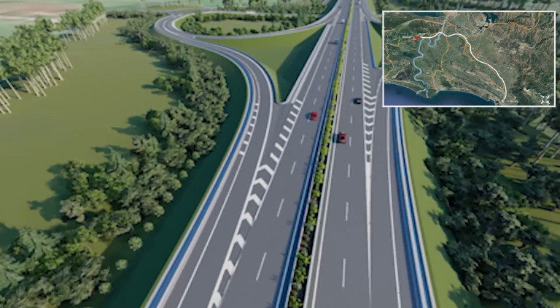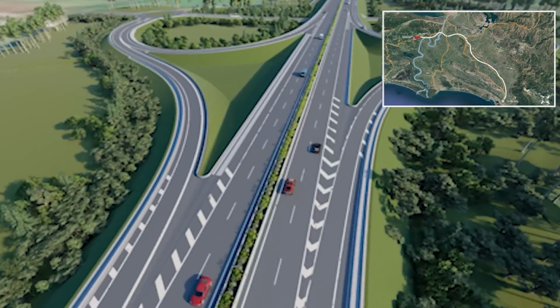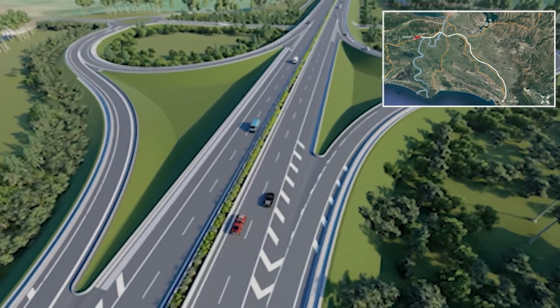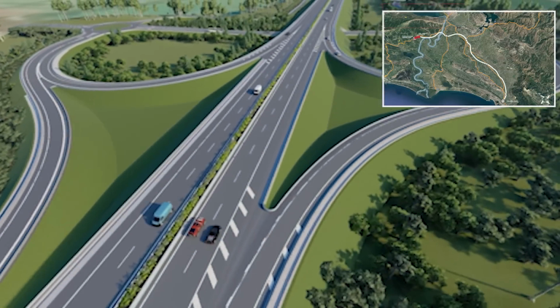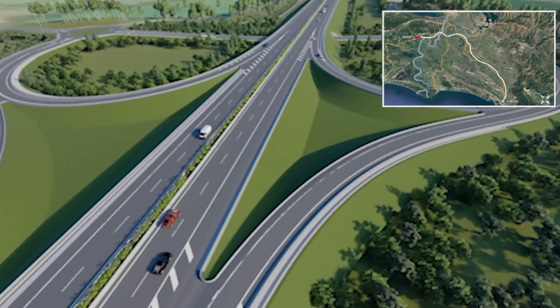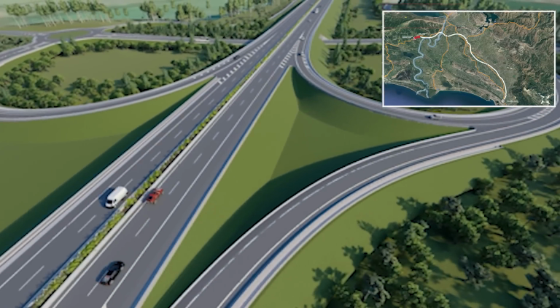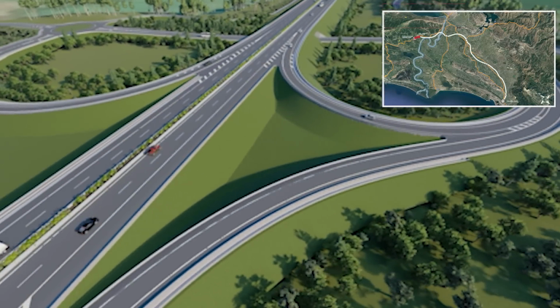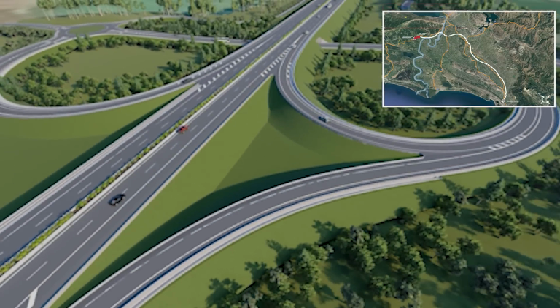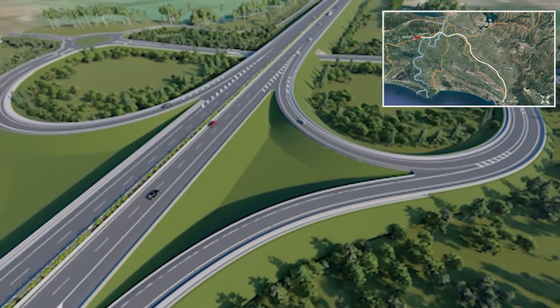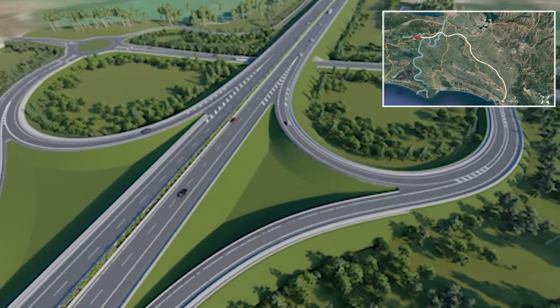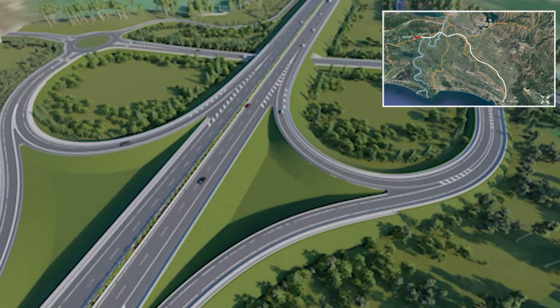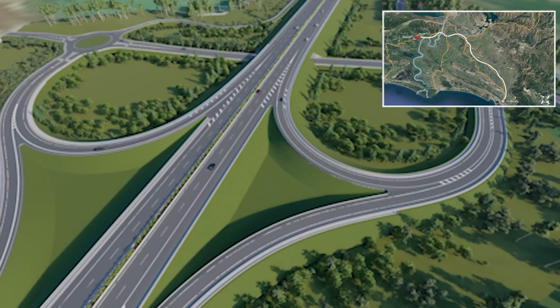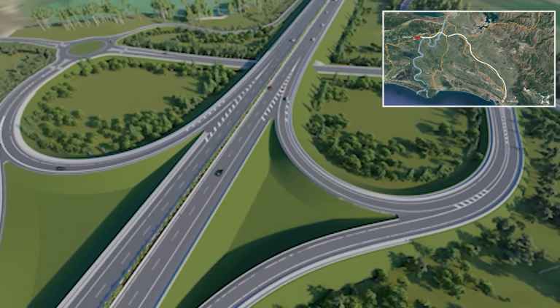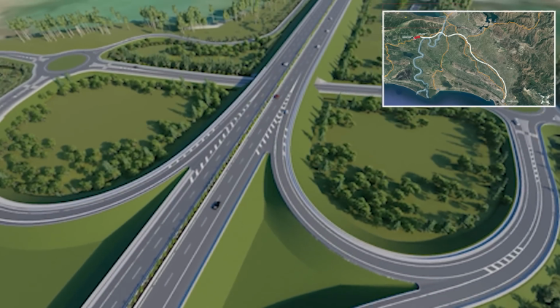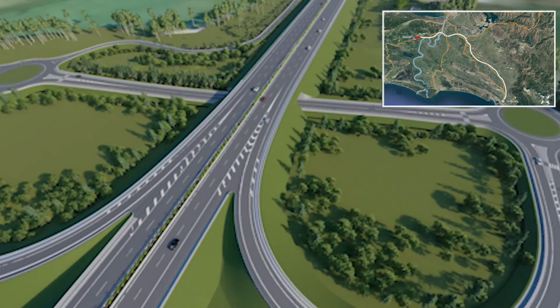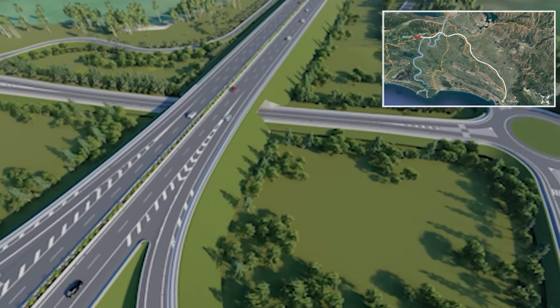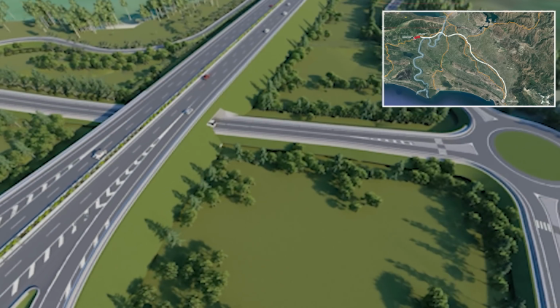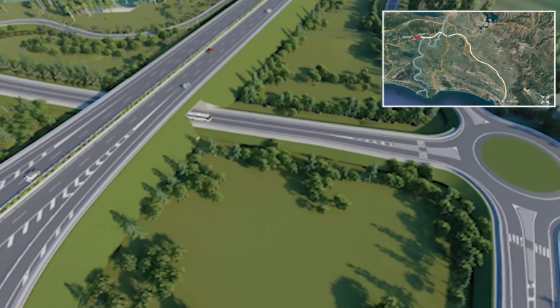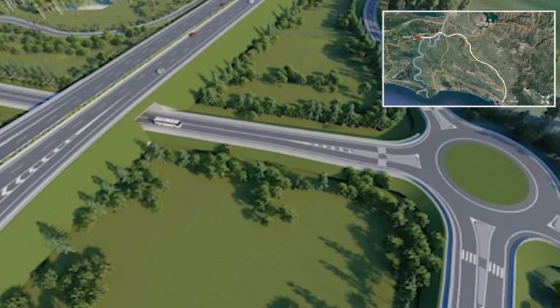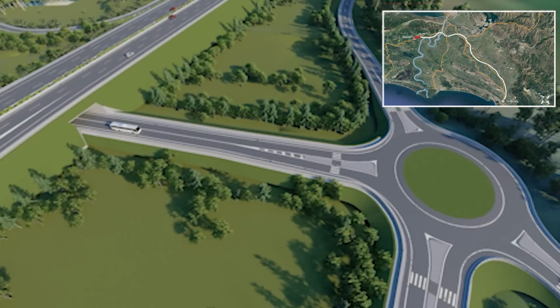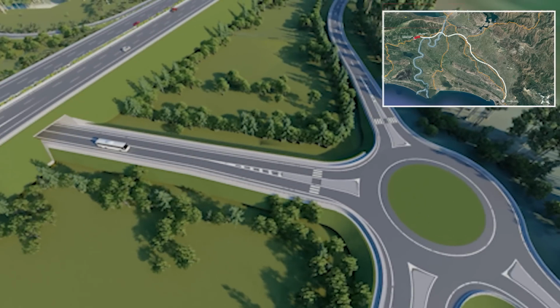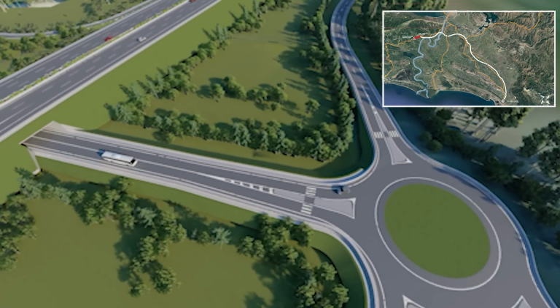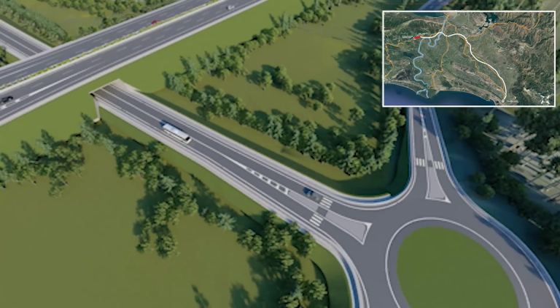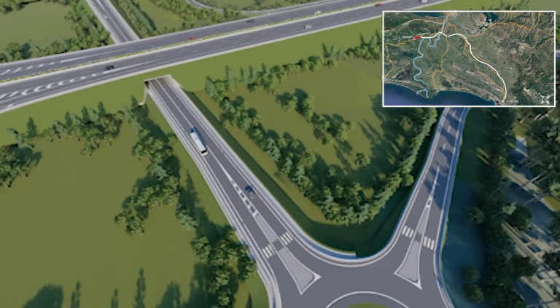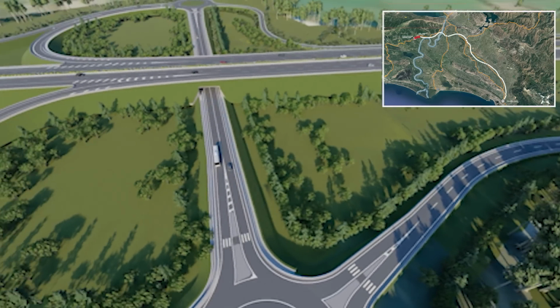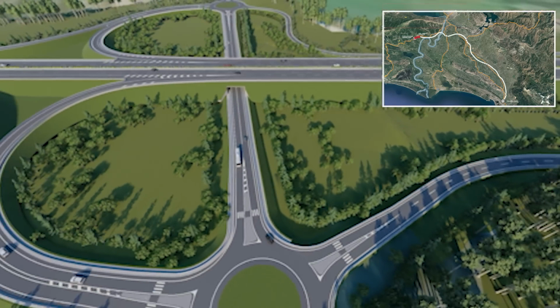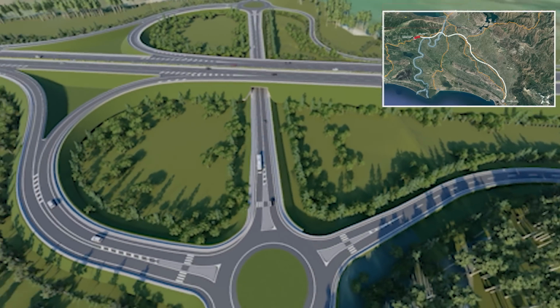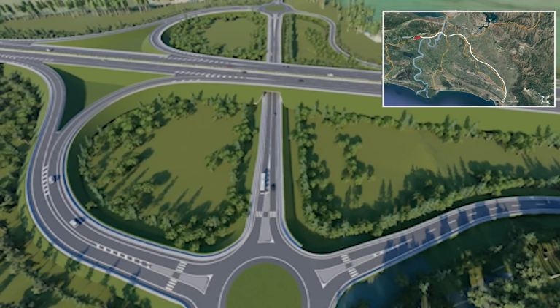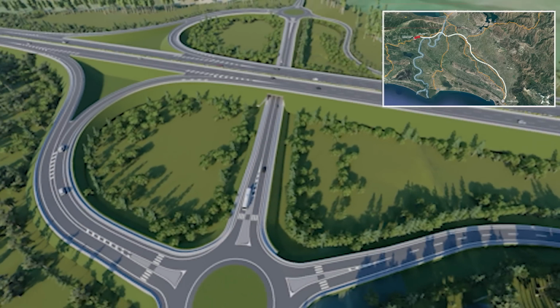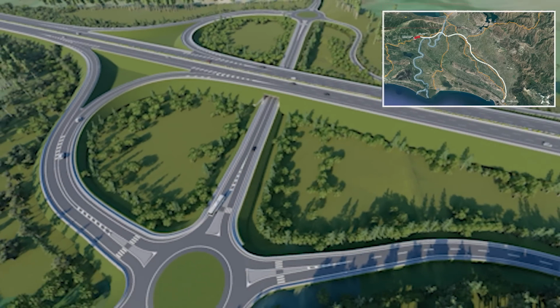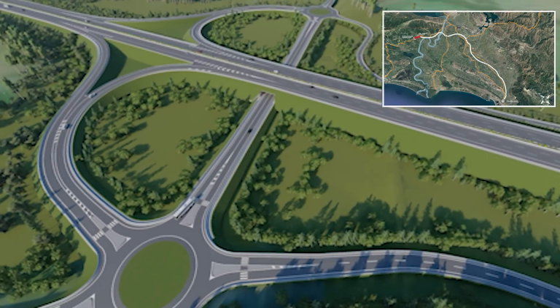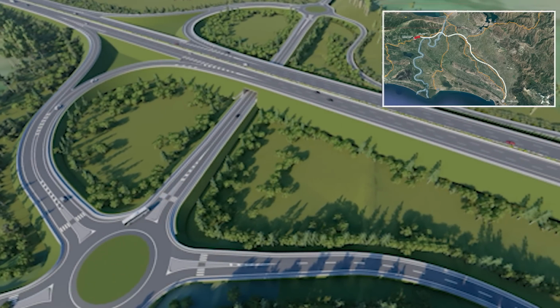Starting at the Montenegro border, the Murican-Leja section constitutes a modern dual carriageway with two lanes per direction and emergency lanes, extending 40.4 km with a design speed of 120 km per hour.